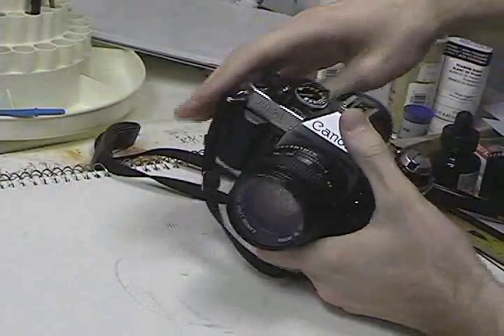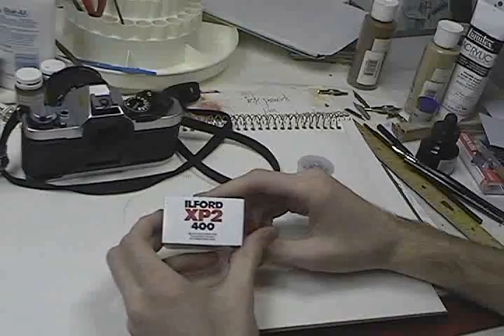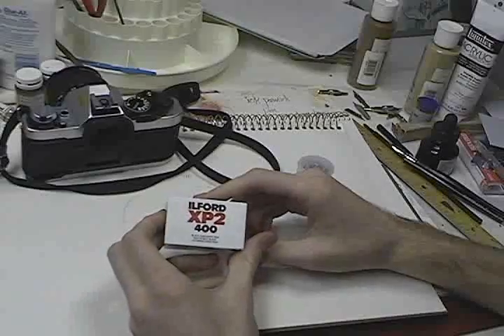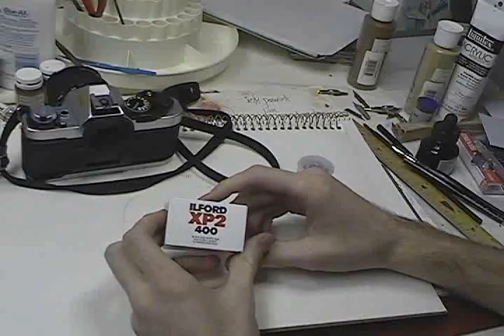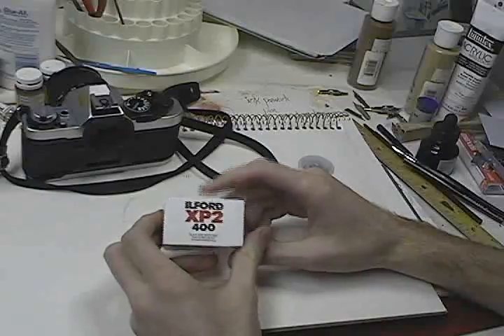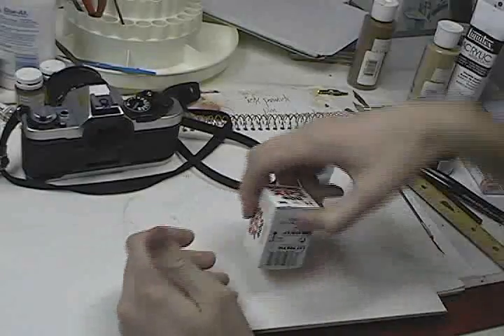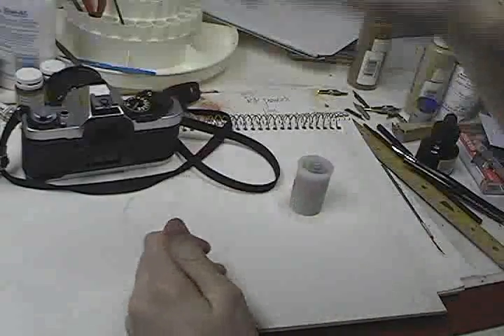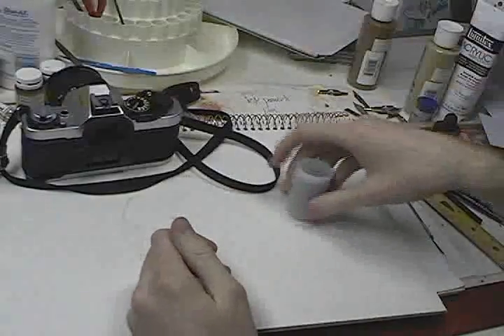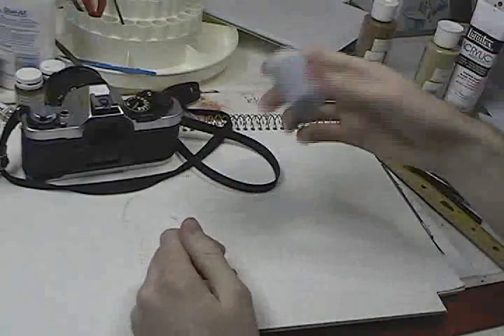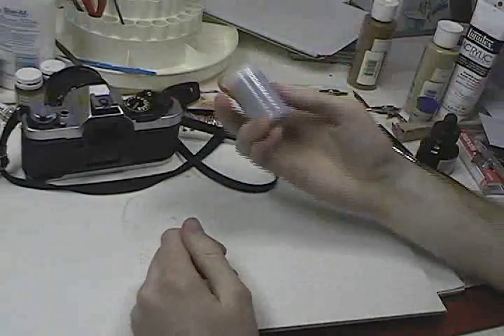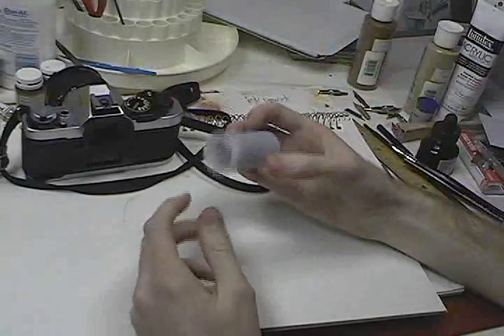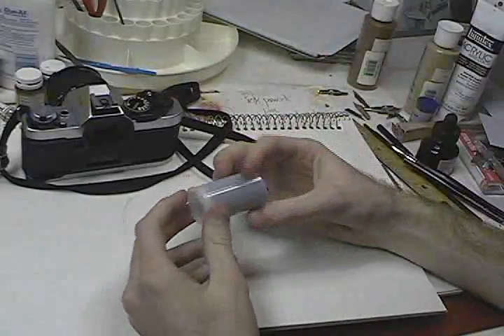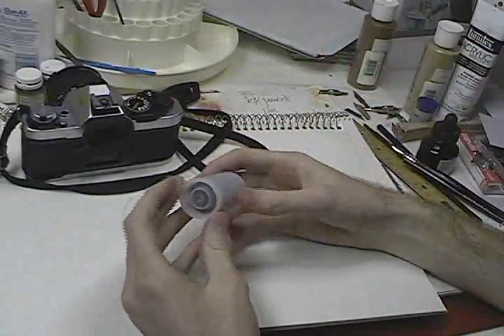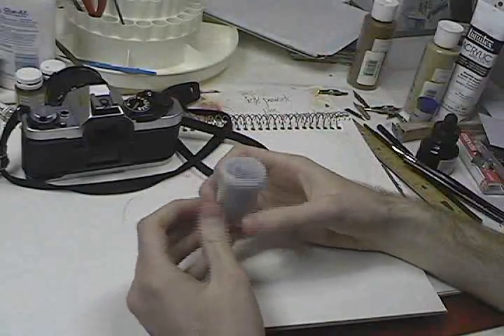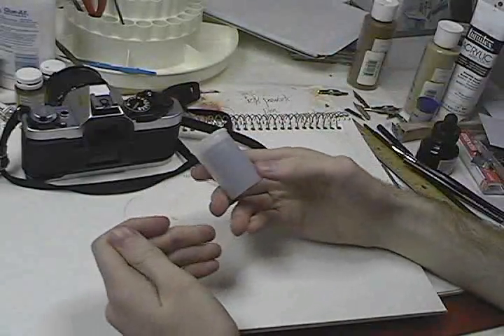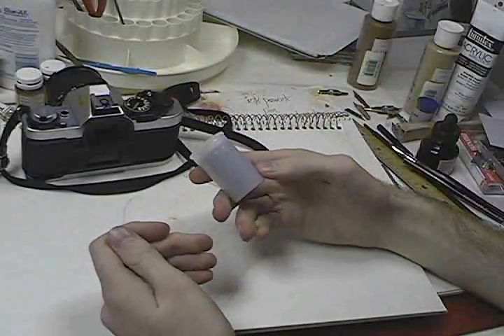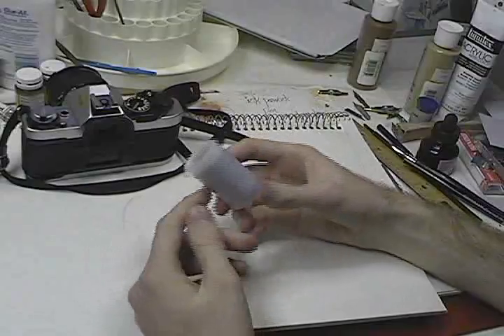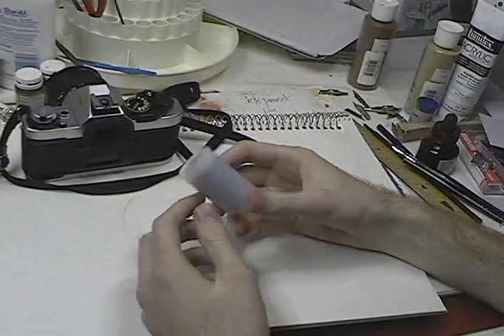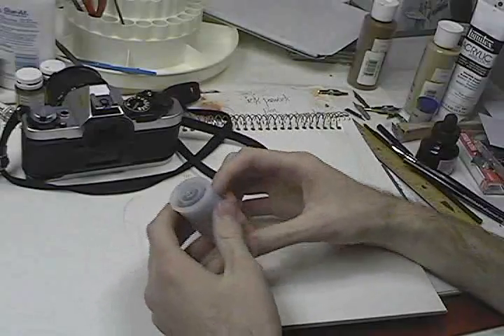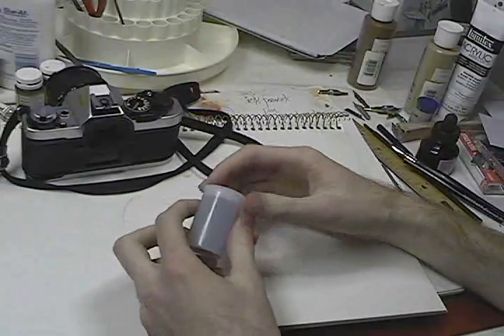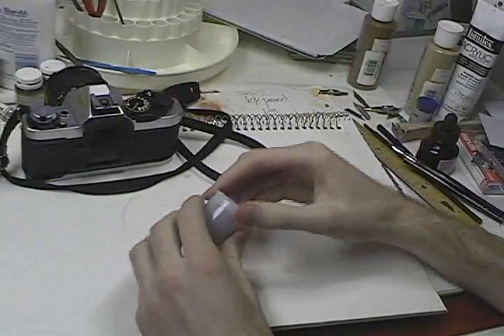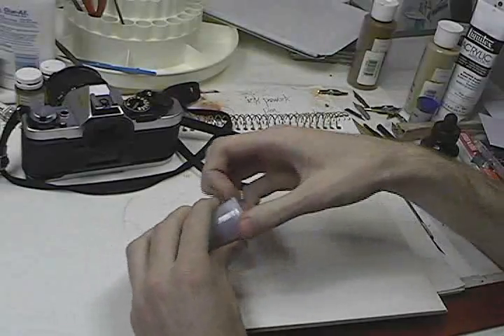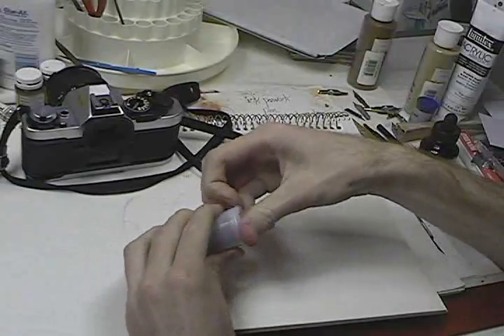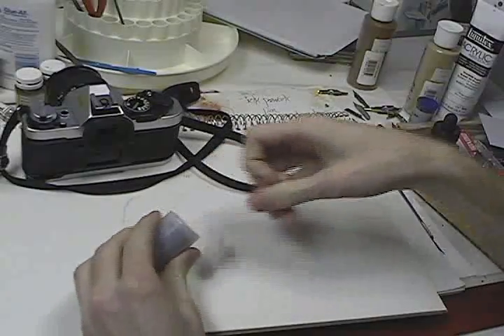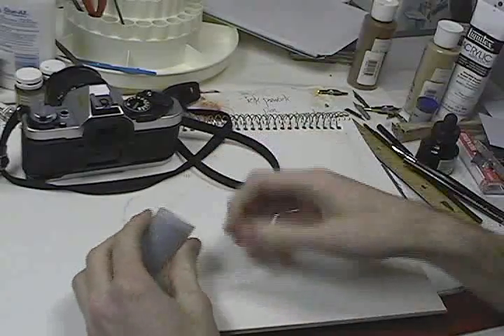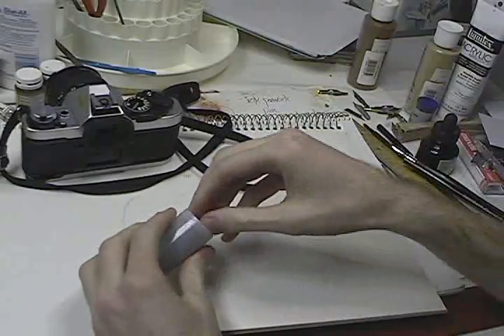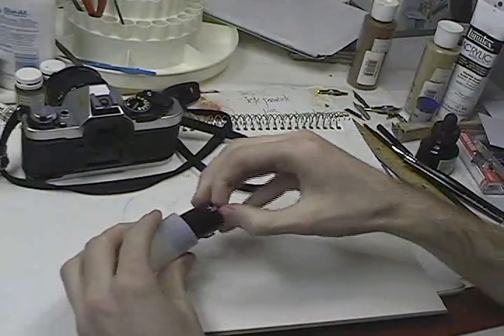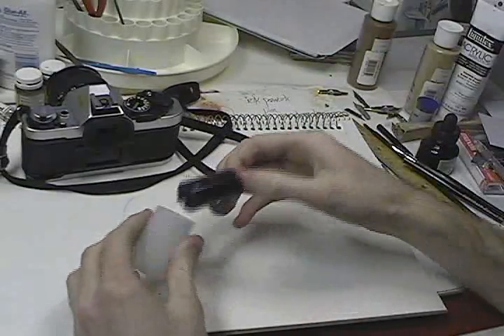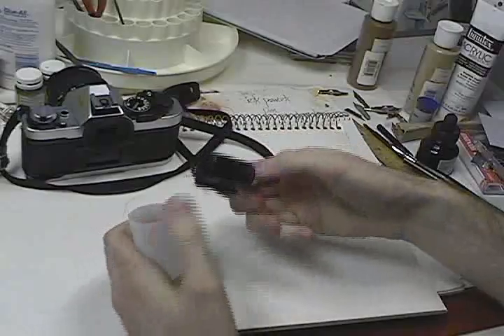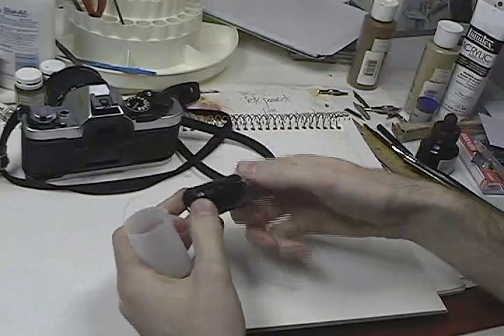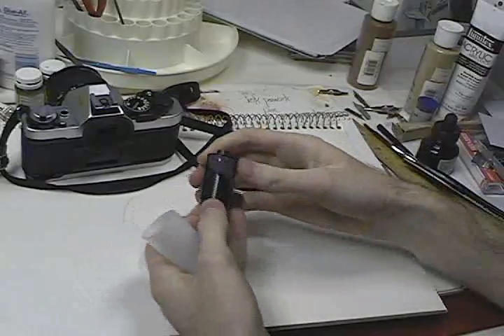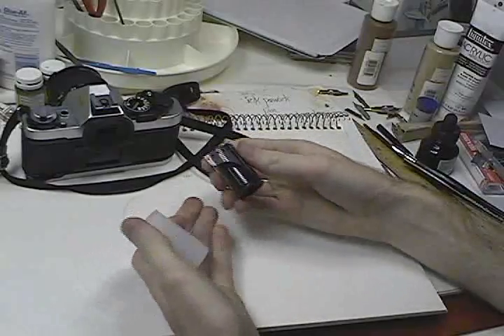This is what your film should look like when you purchase it. When you take it out, it should arrive in a plastic container like this. Keep these, because you will need it later. When you take it out, your film is stored in a roll like this.